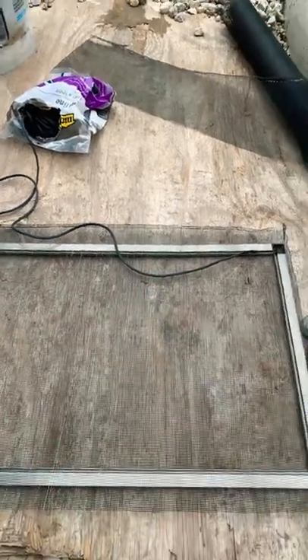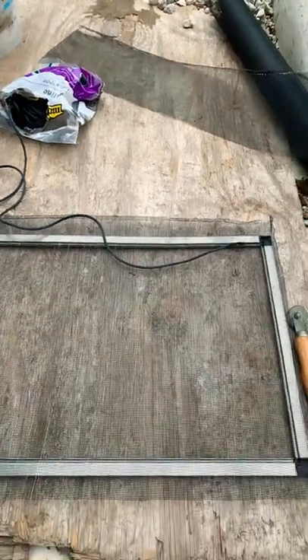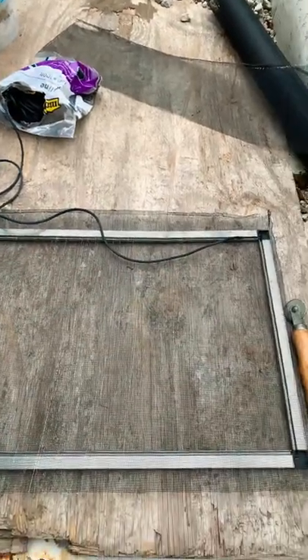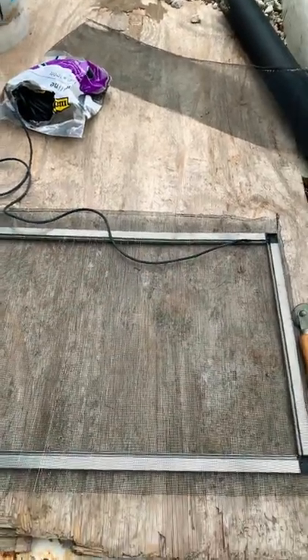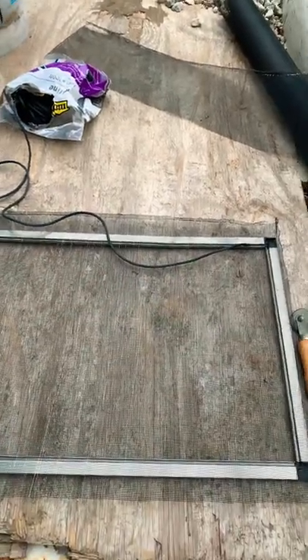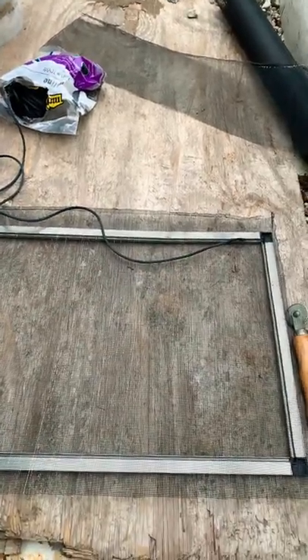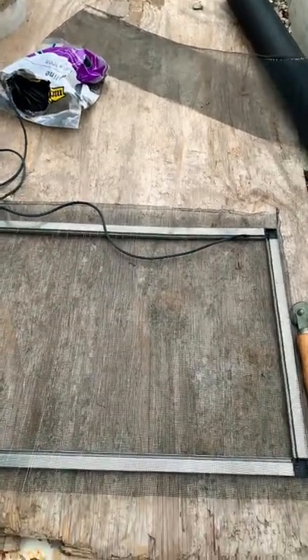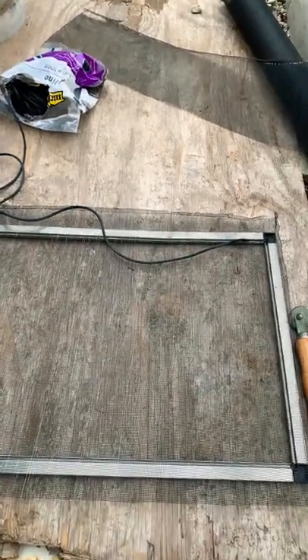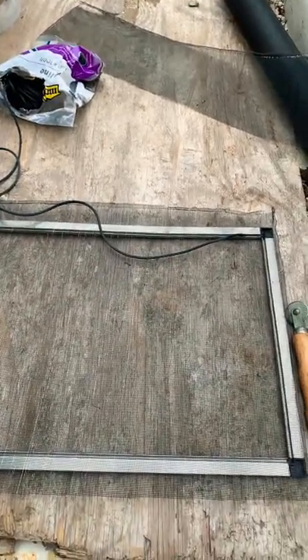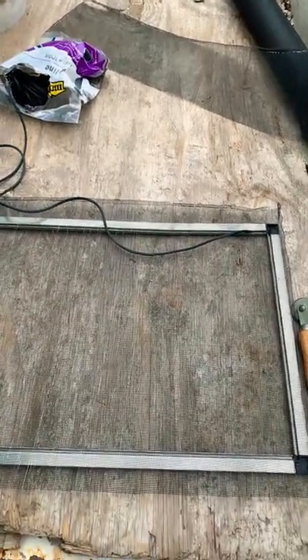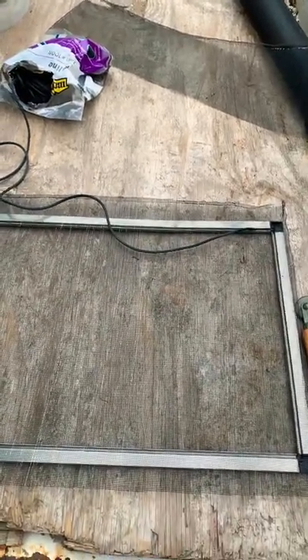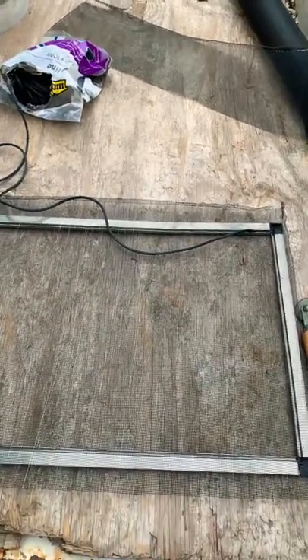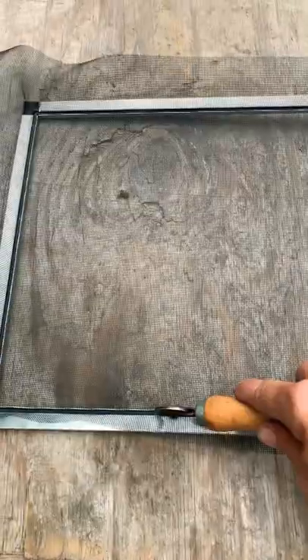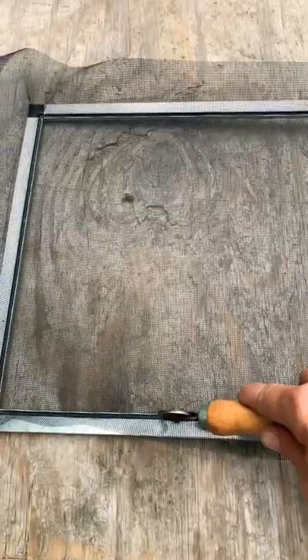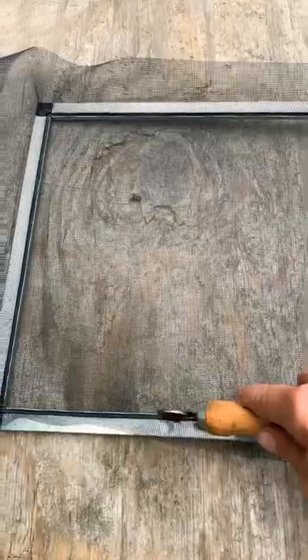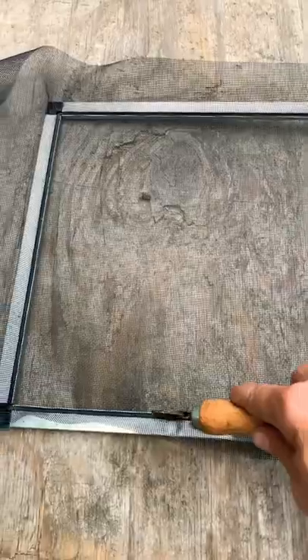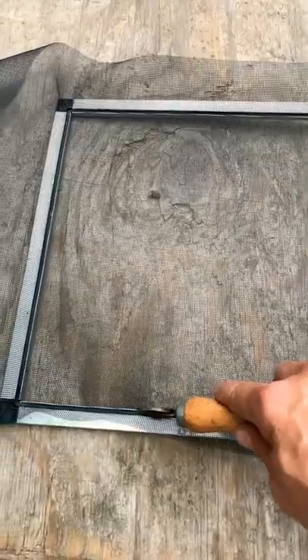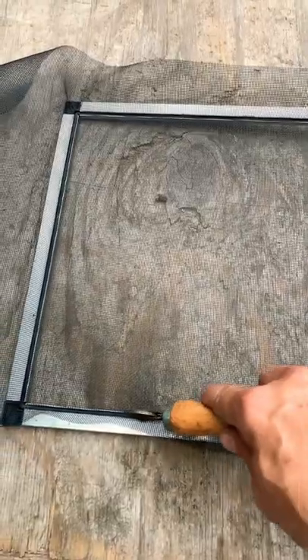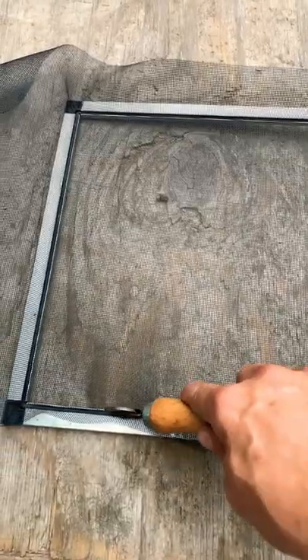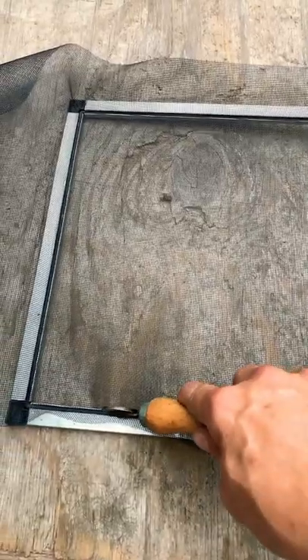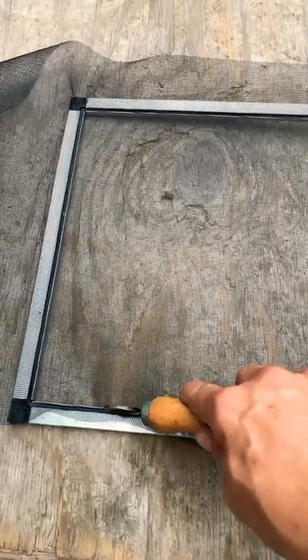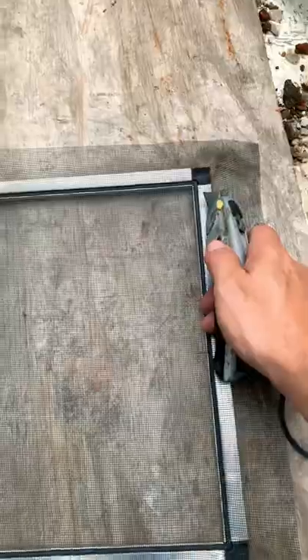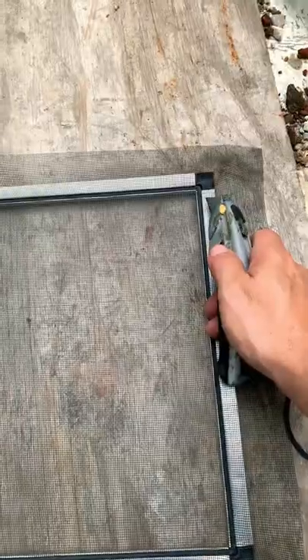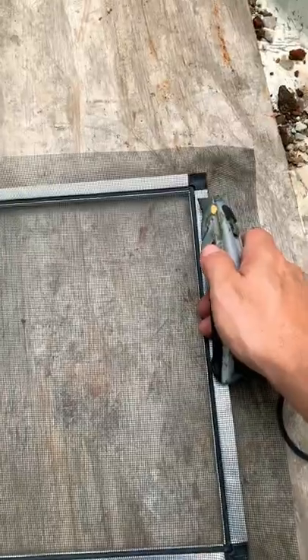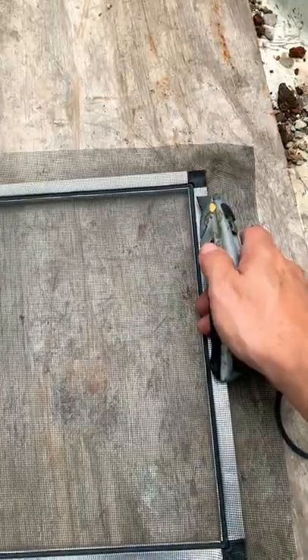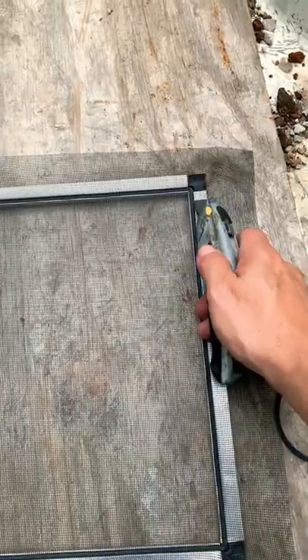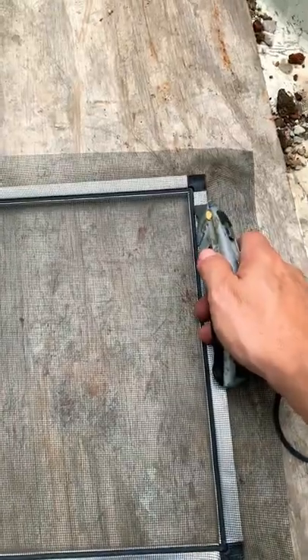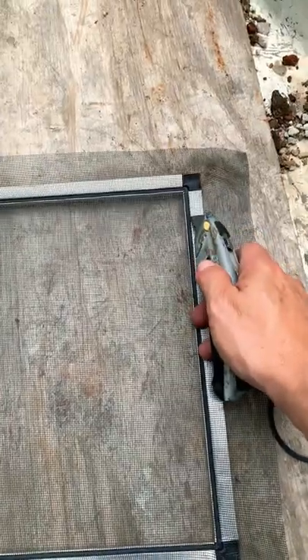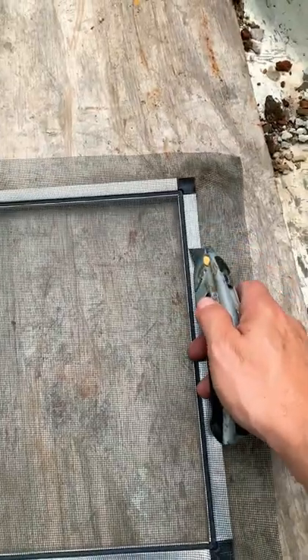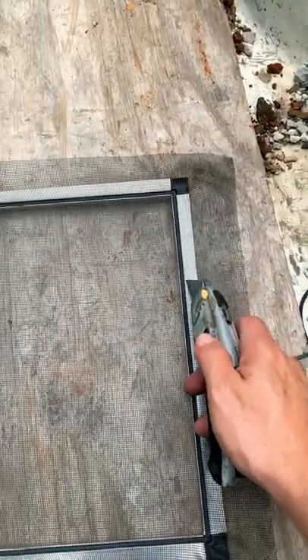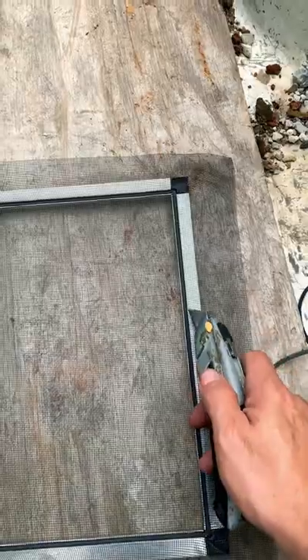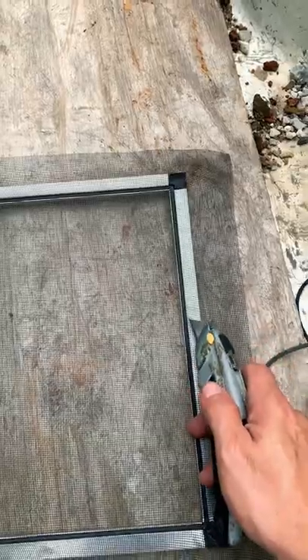You can find more details on it in one of my other videos. Keep using the roller to get the spline in the groove. Once the screen is done, you're ready to cut the excess with a knife.